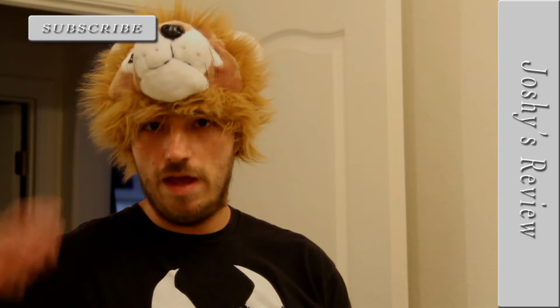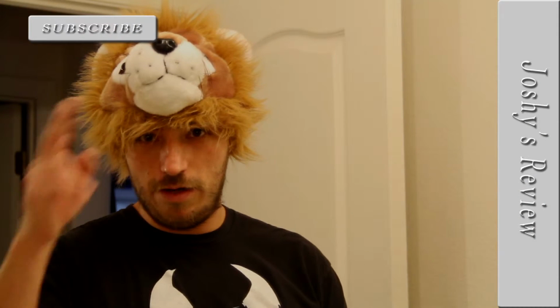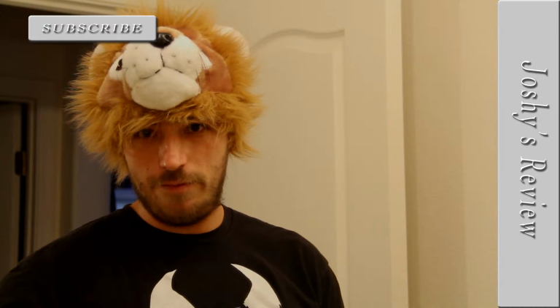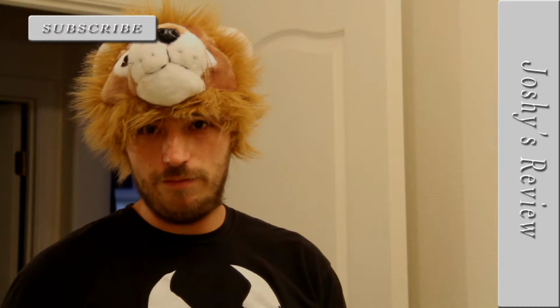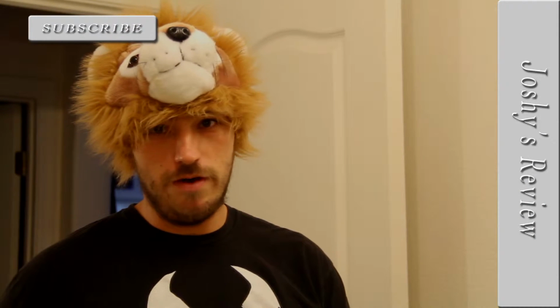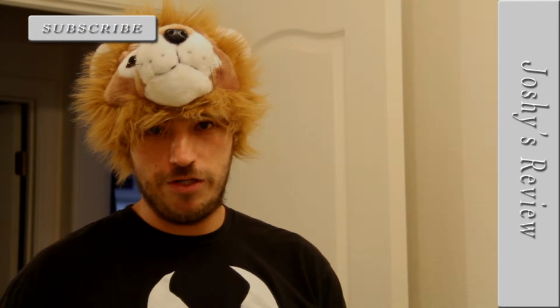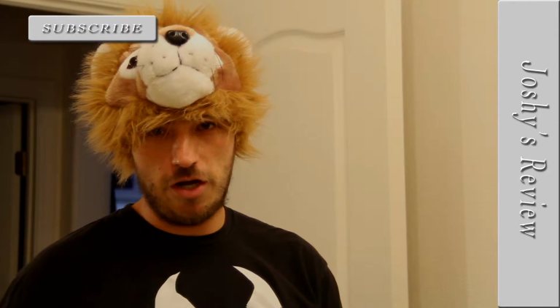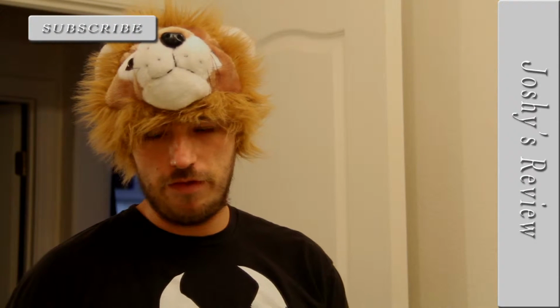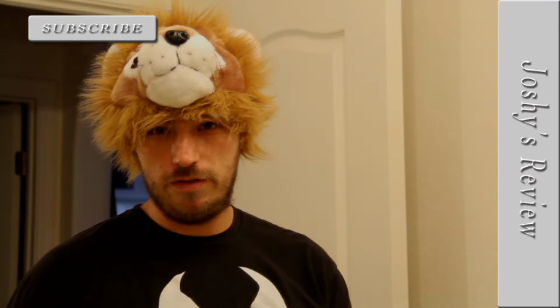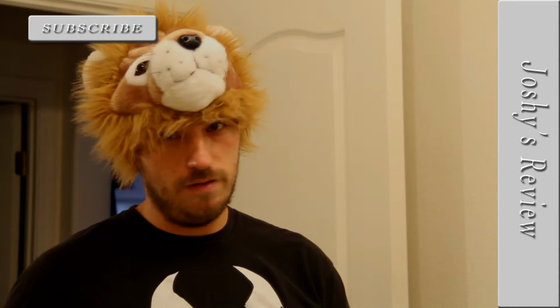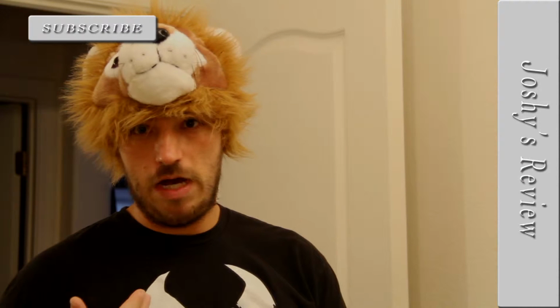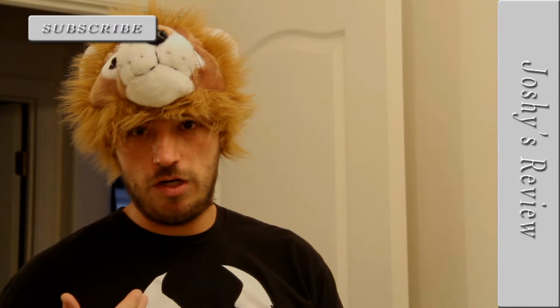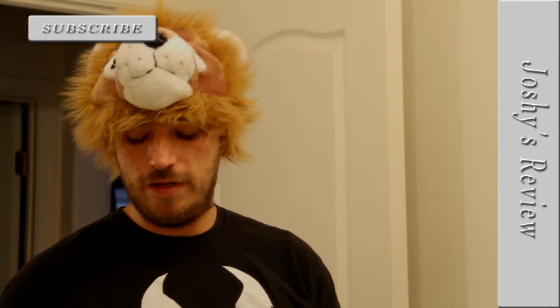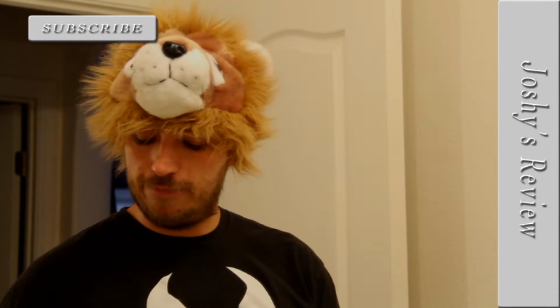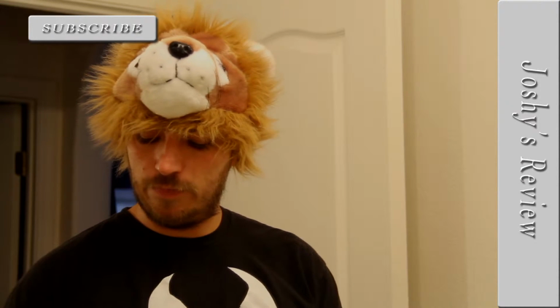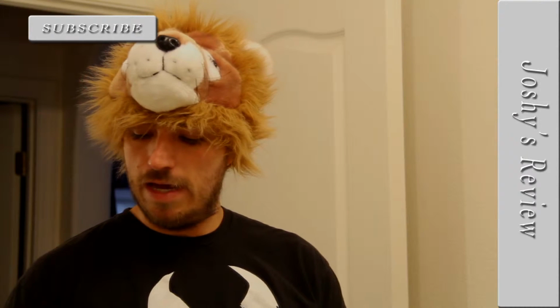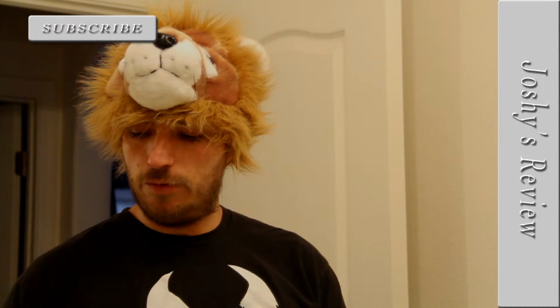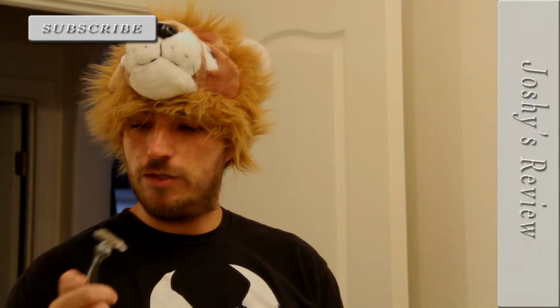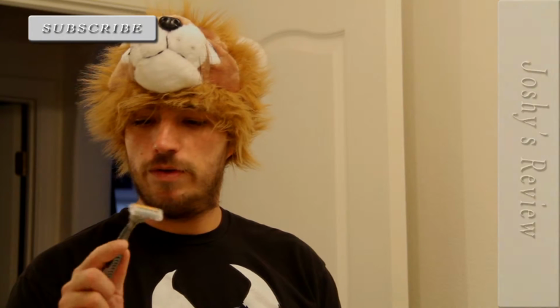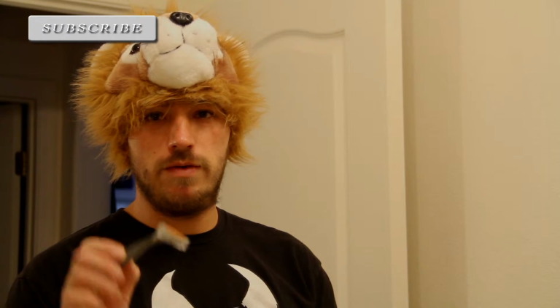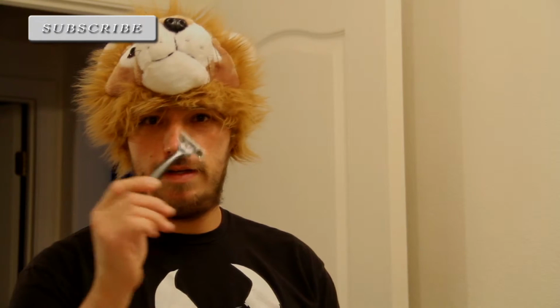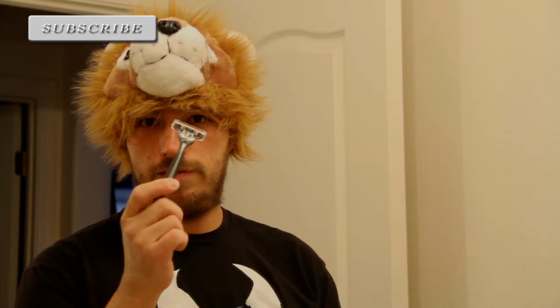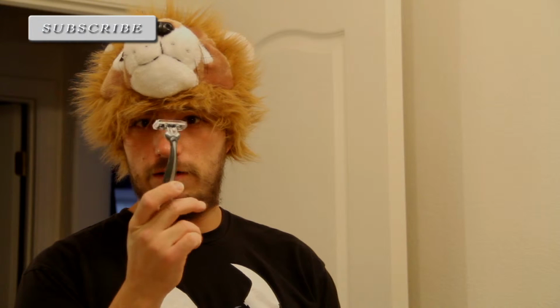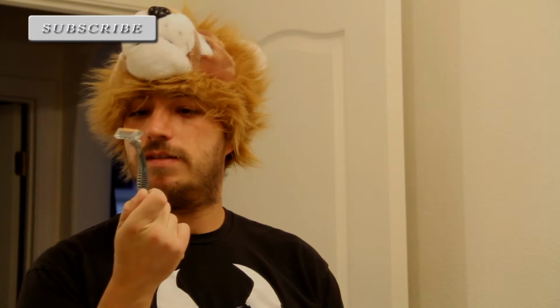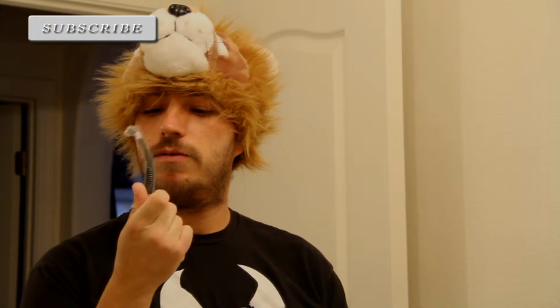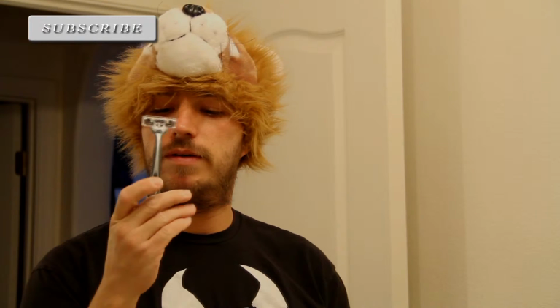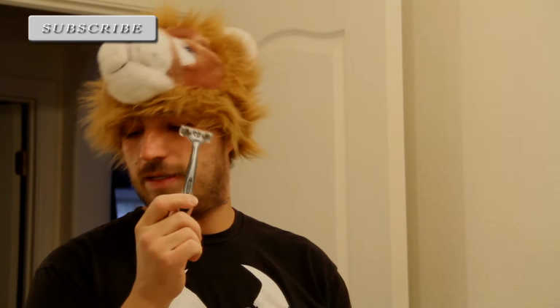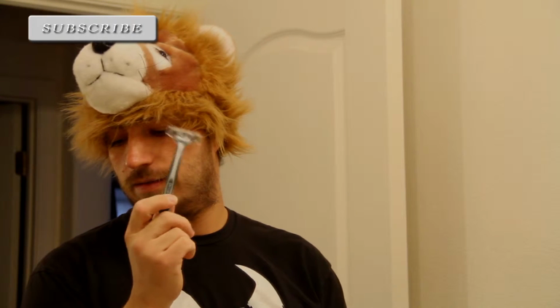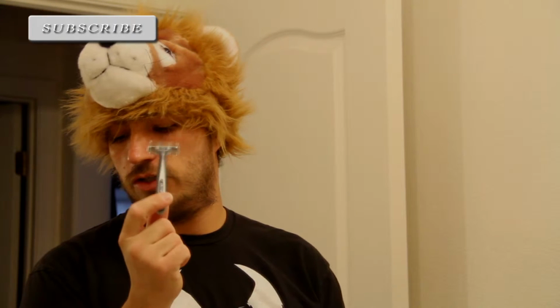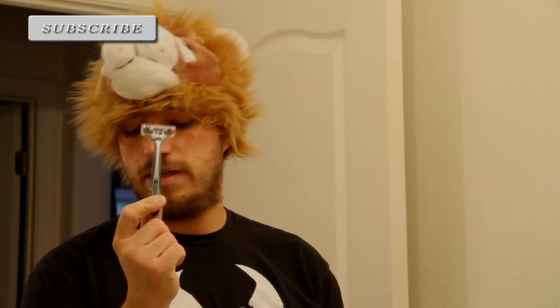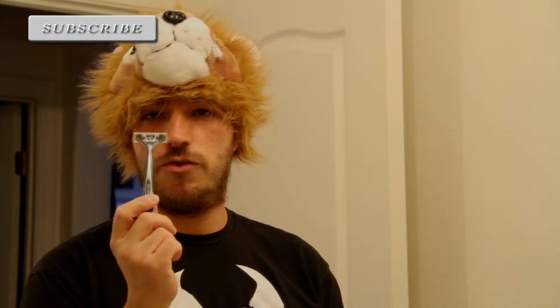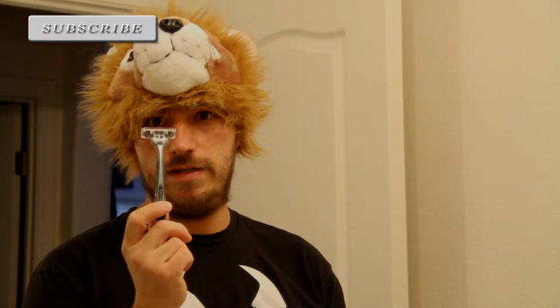Hello and welcome to another edition of Joshua Reviews. I'm Joshy and today I will be doing a review on these Gillette Sensor 3s.